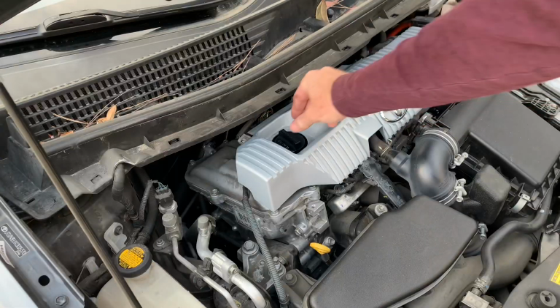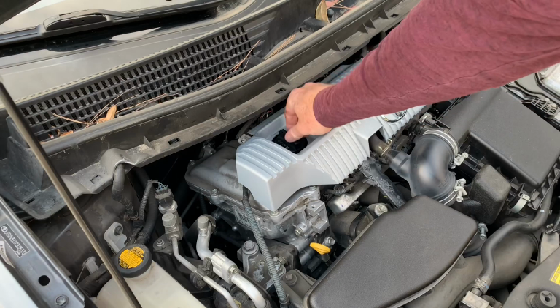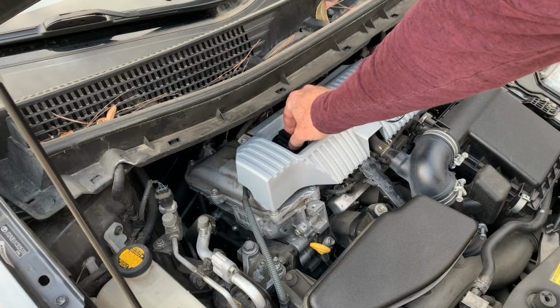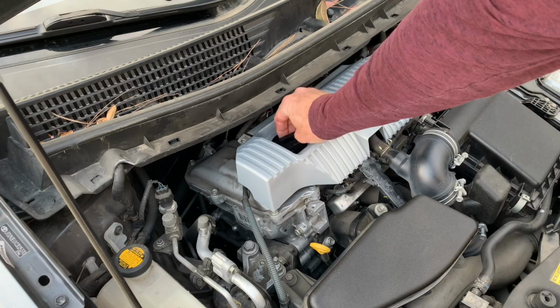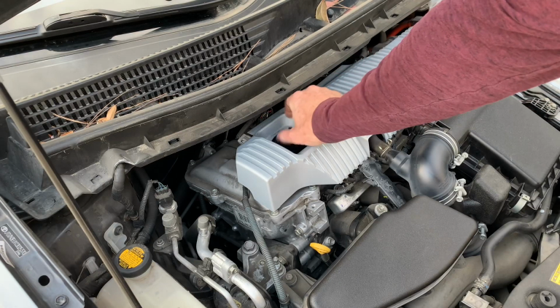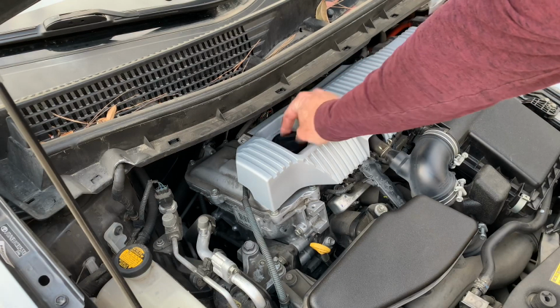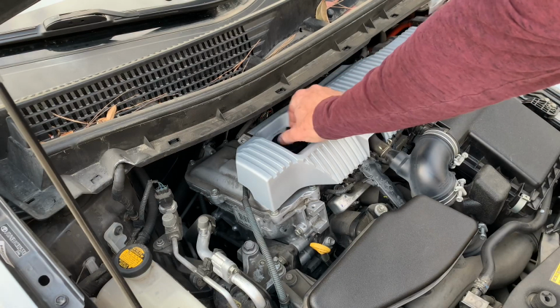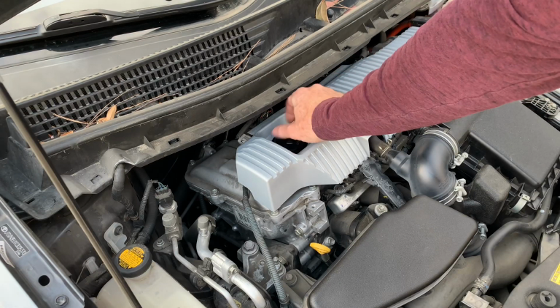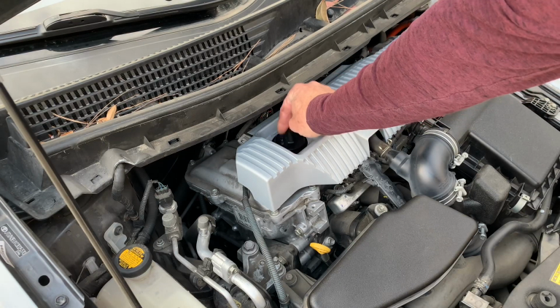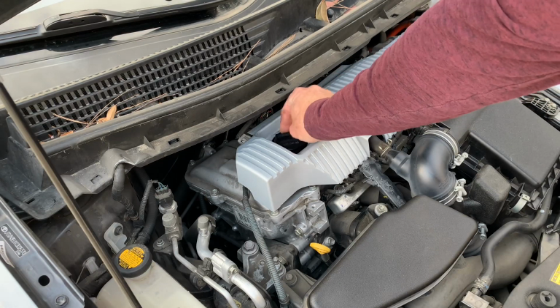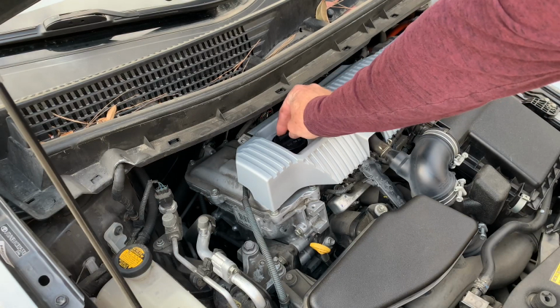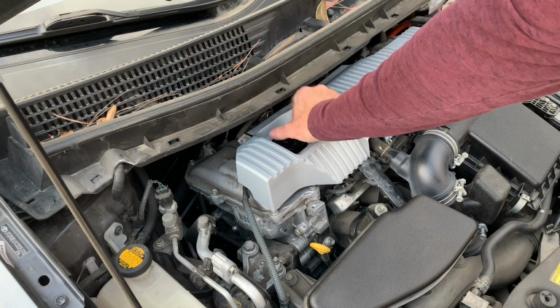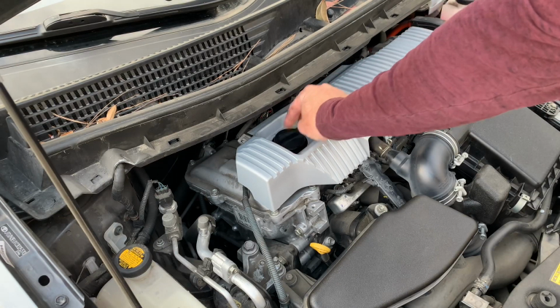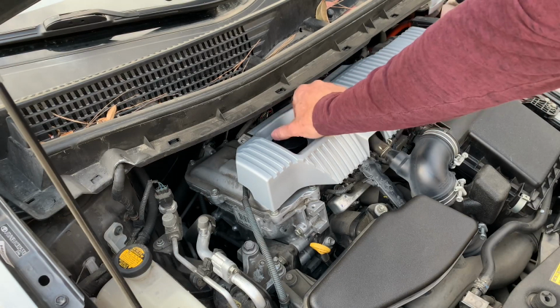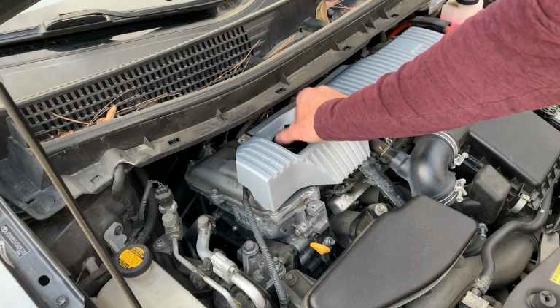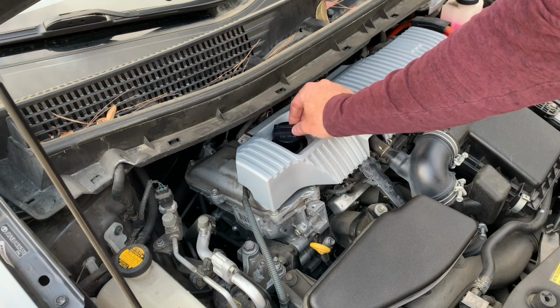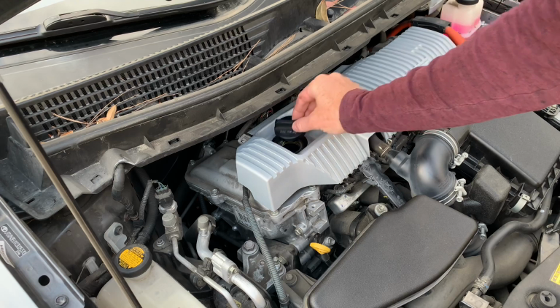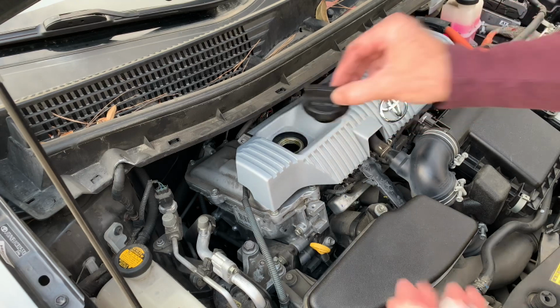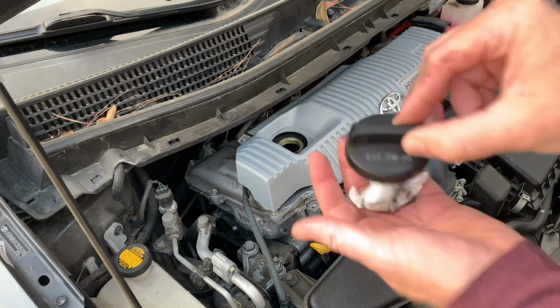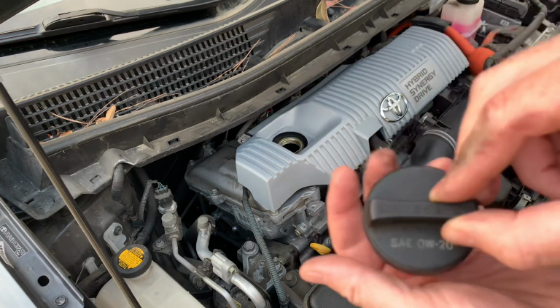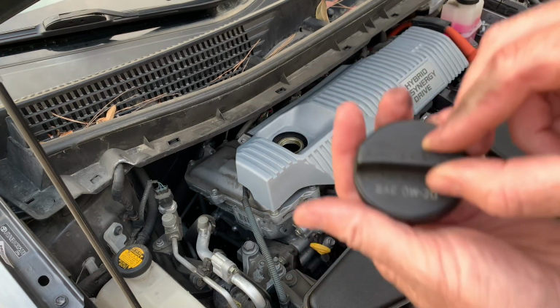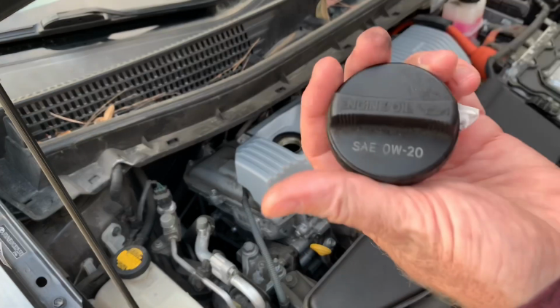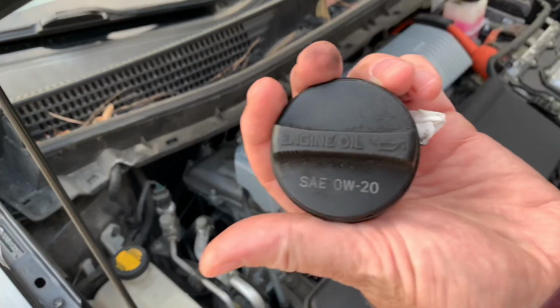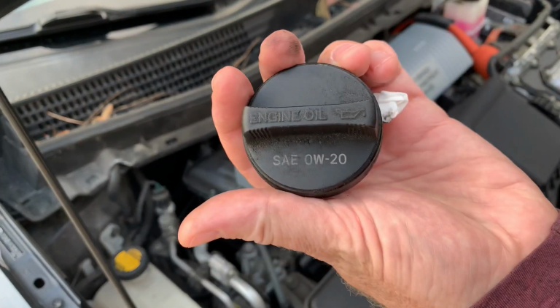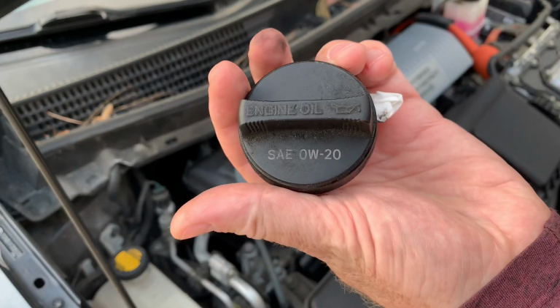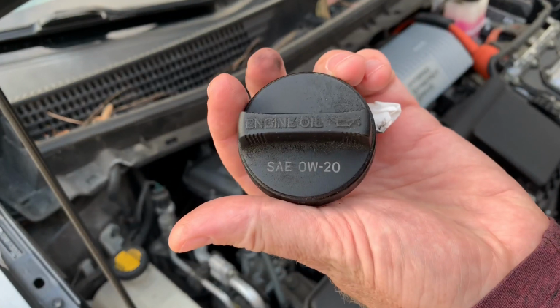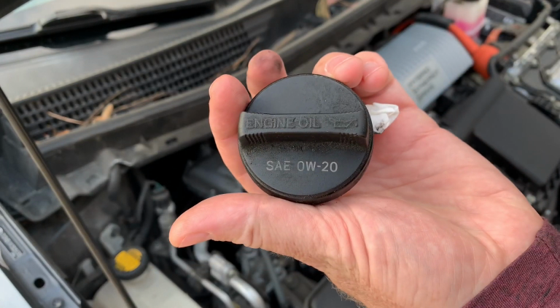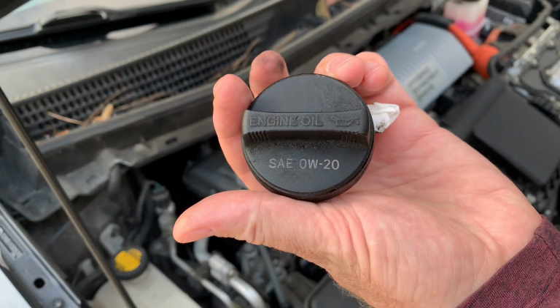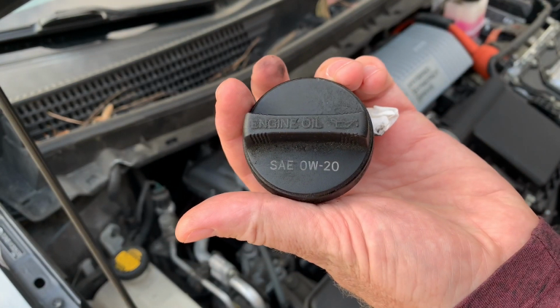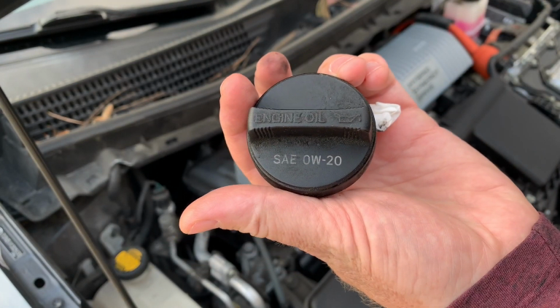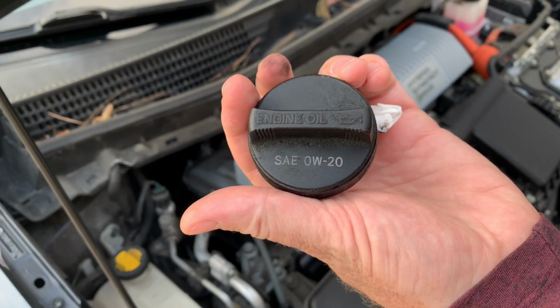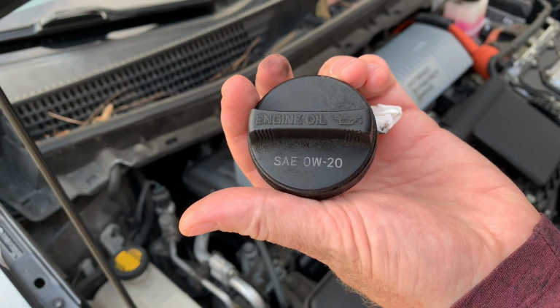To add oil you turn the oil cap counterclockwise to remove it. It will say on the cap what viscosity you should use — in this case it's 0w20.